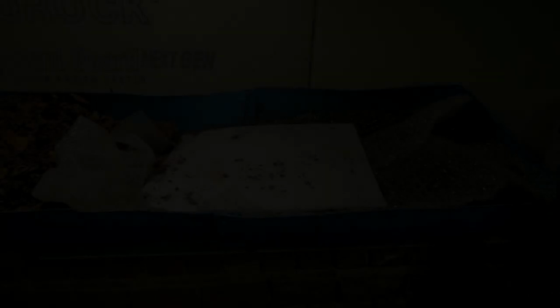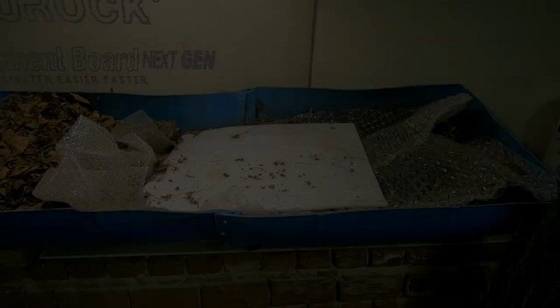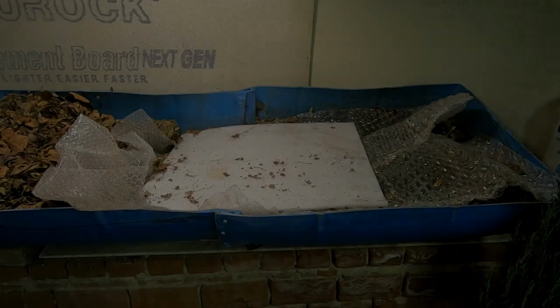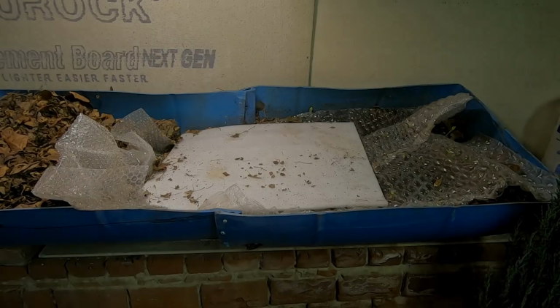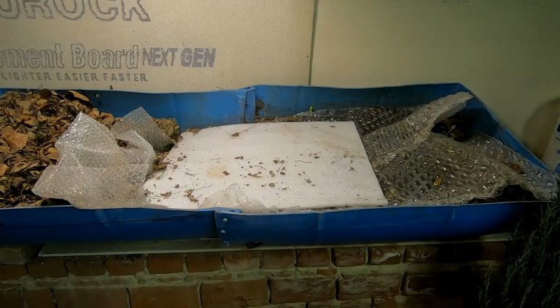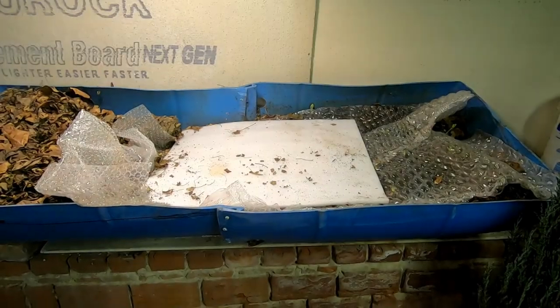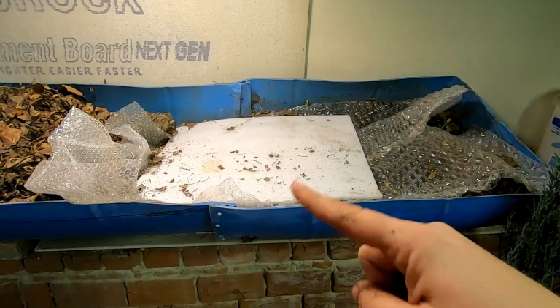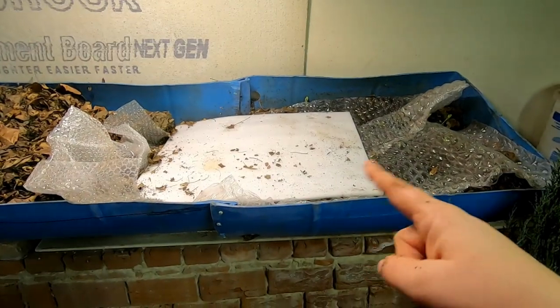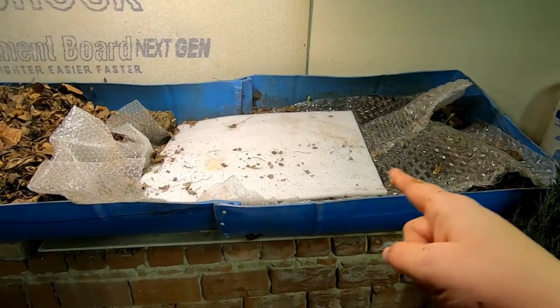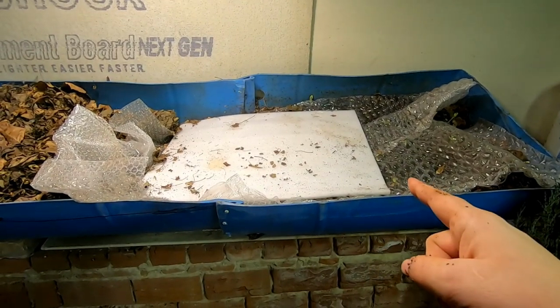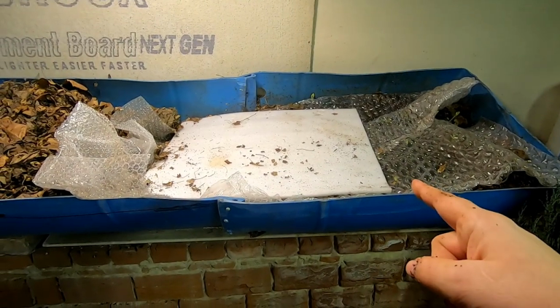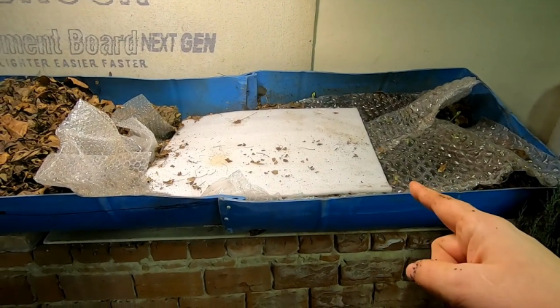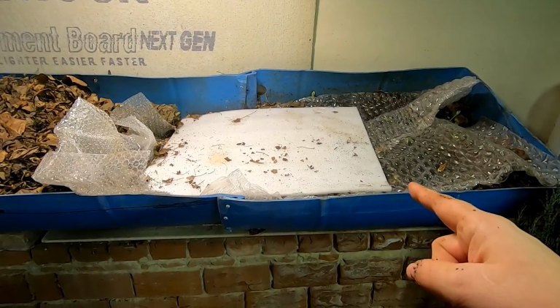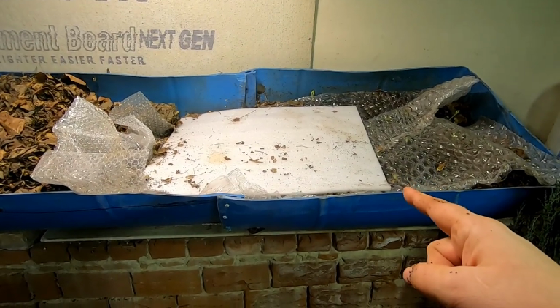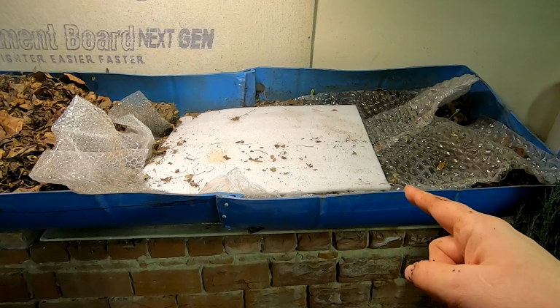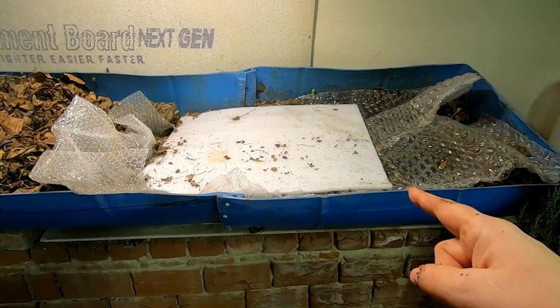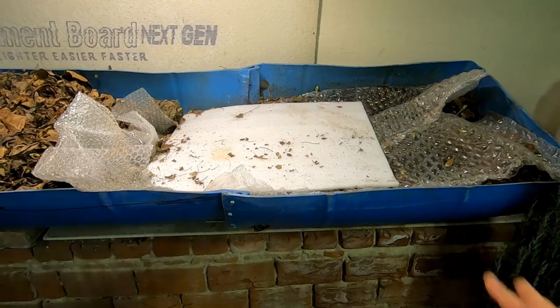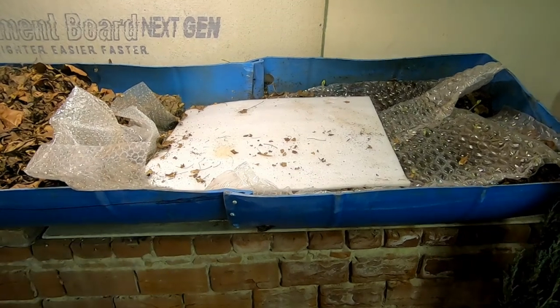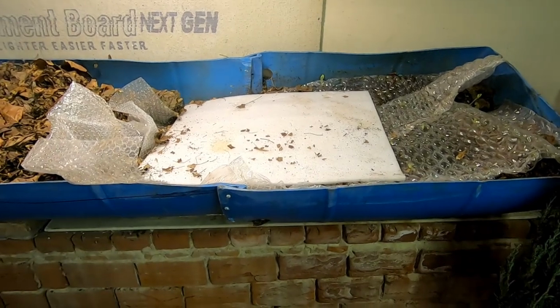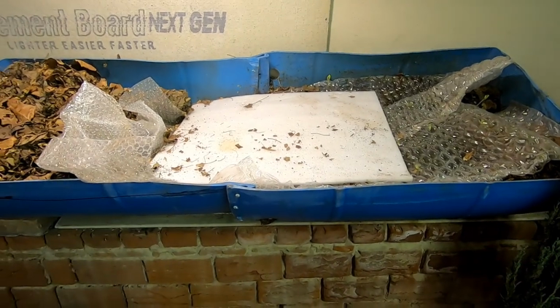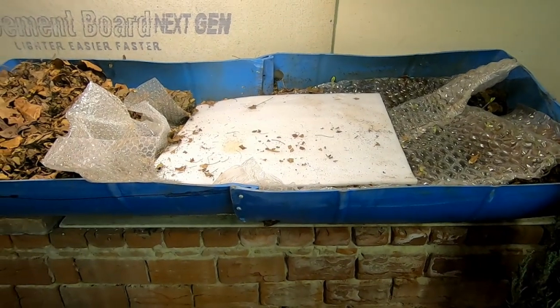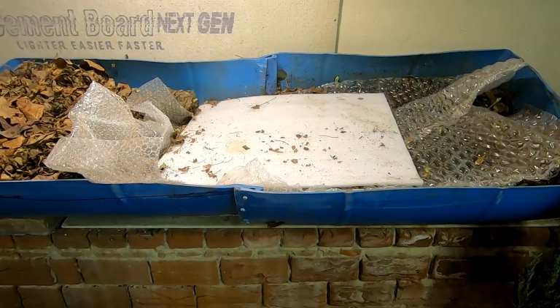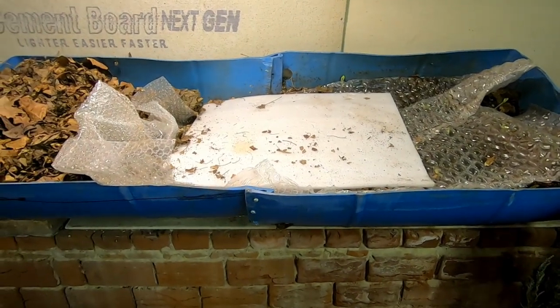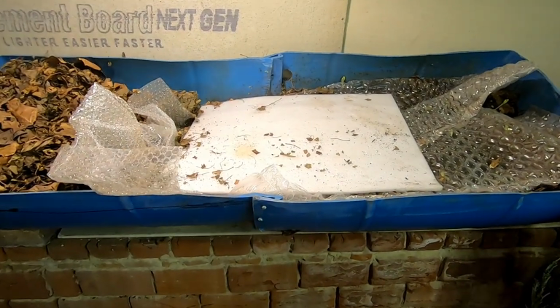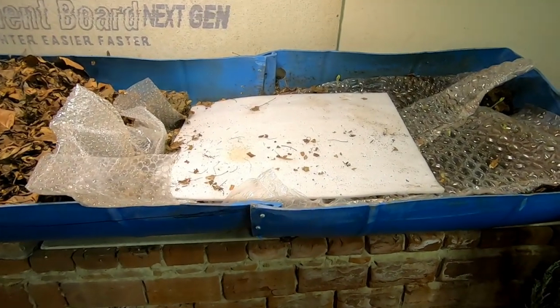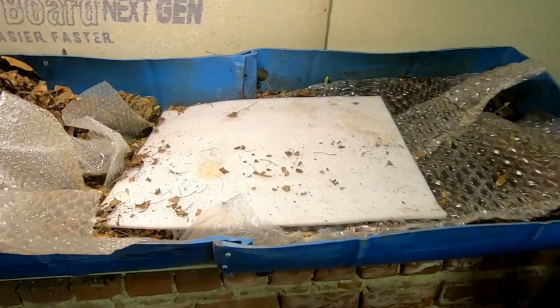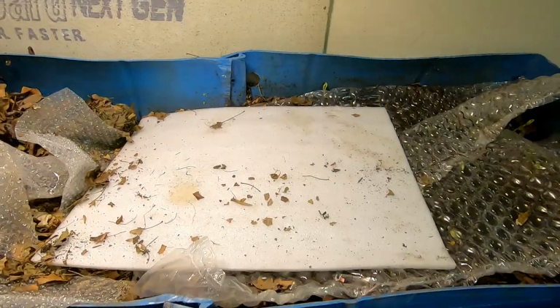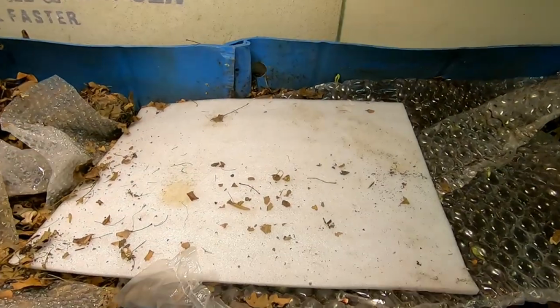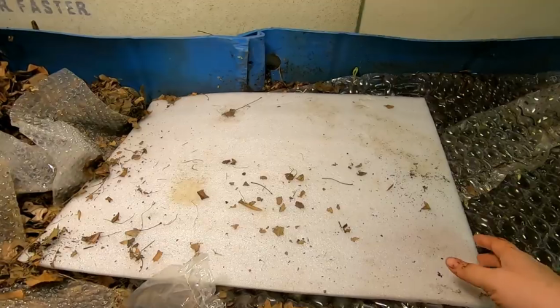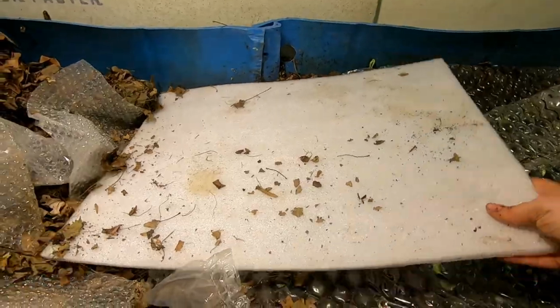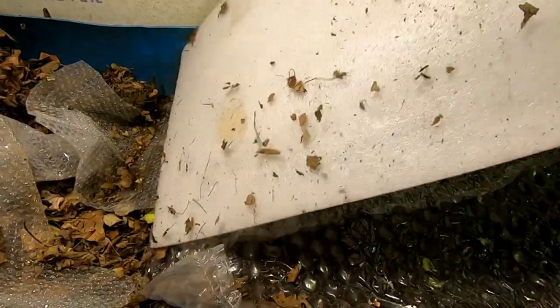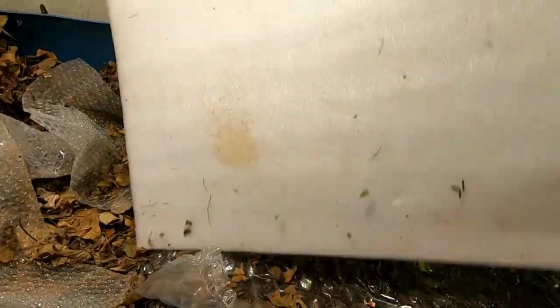Hey guys, it's Ann over at Plant Obsessed and today we're going to take a look in on my 55 gallon bin, which I have affectionately named Blue, and we're going to take a look and see what's going on.